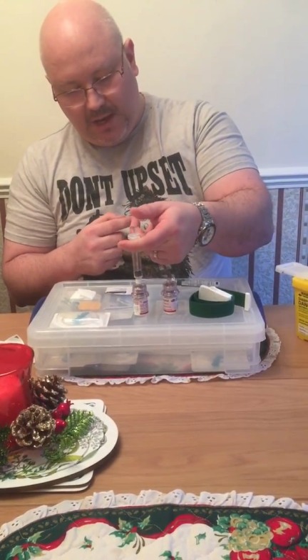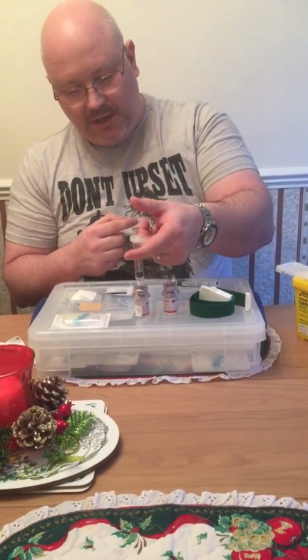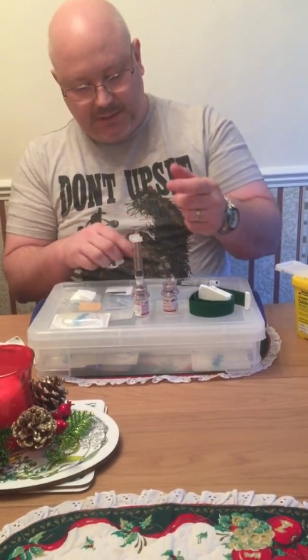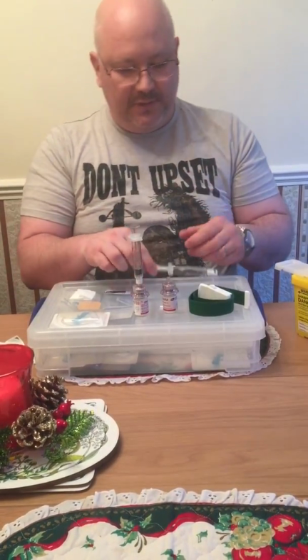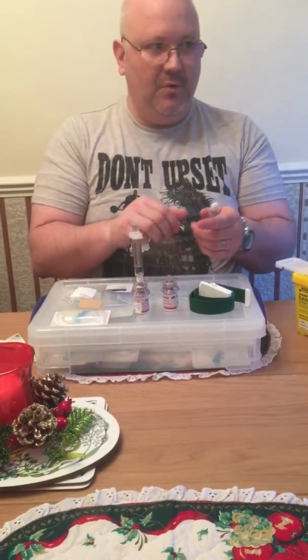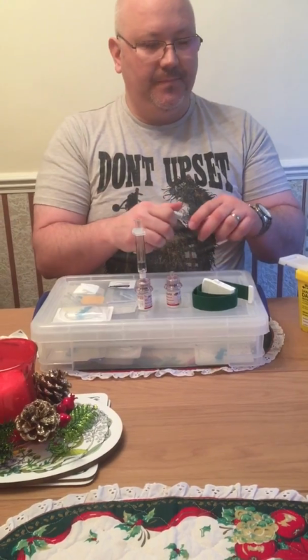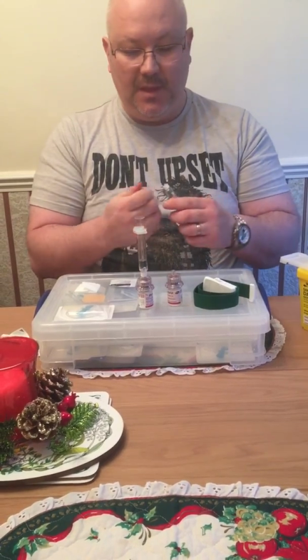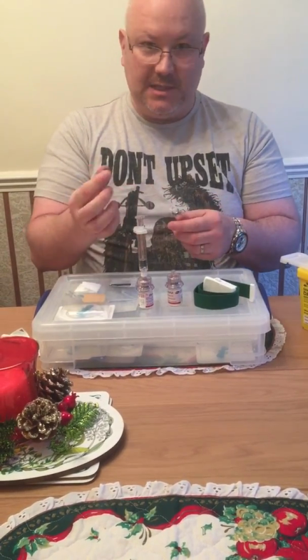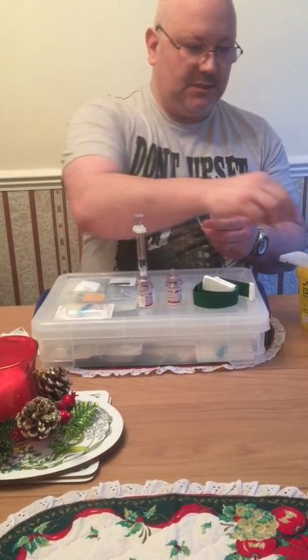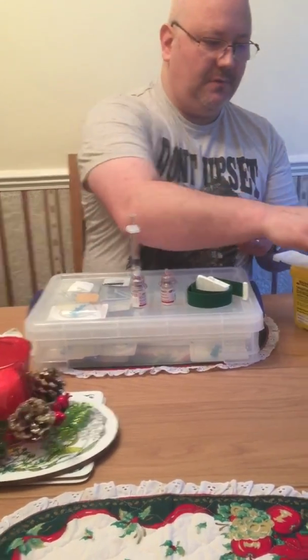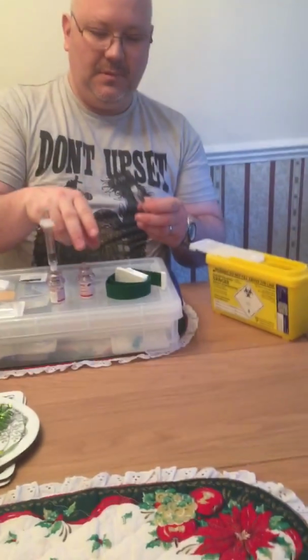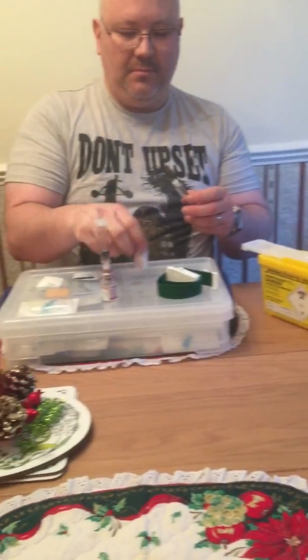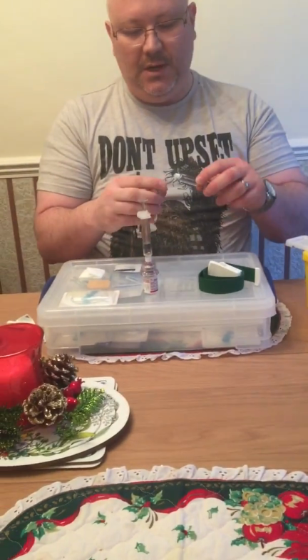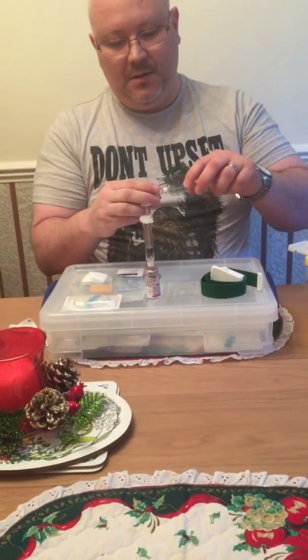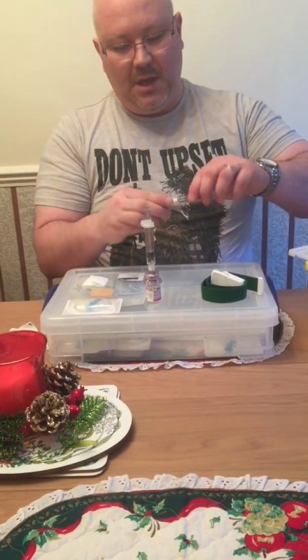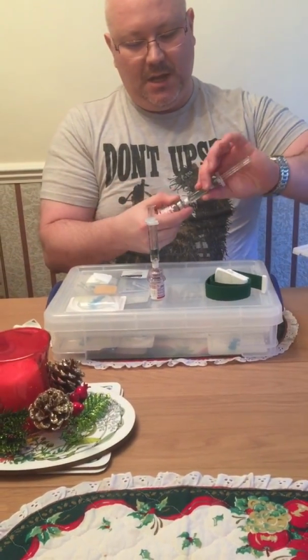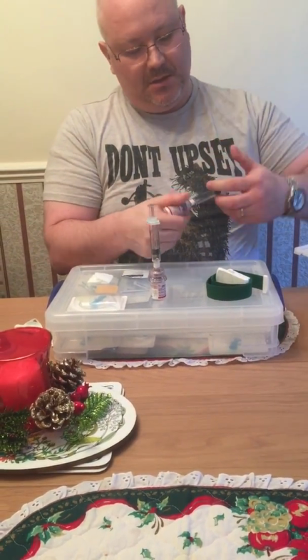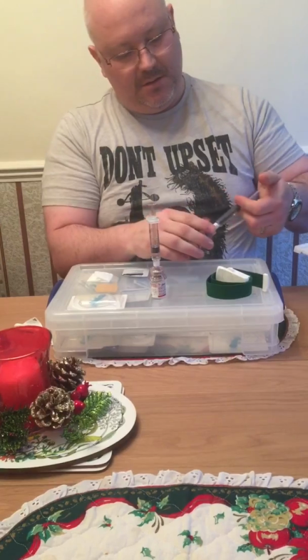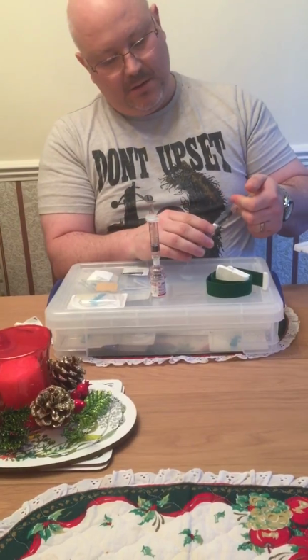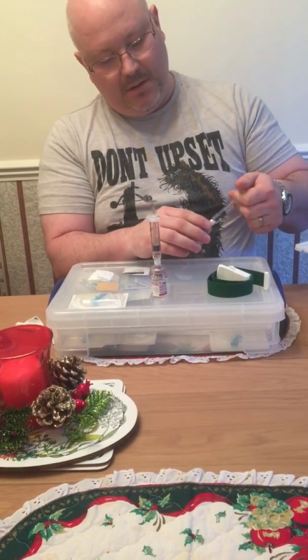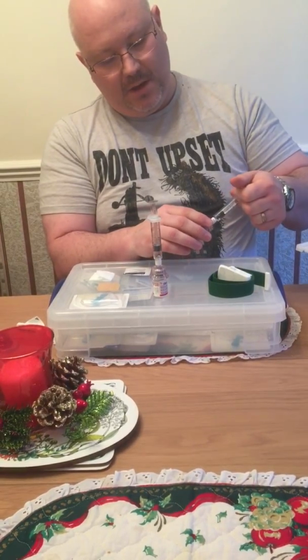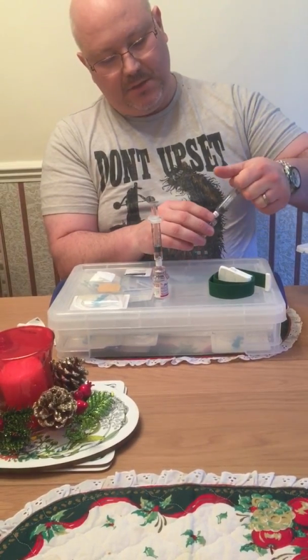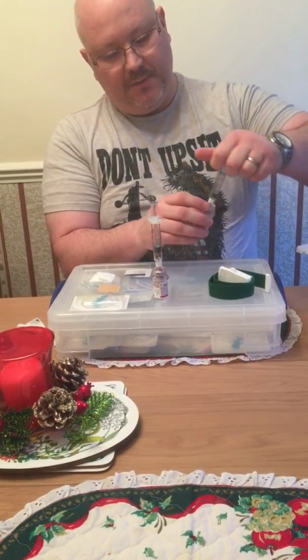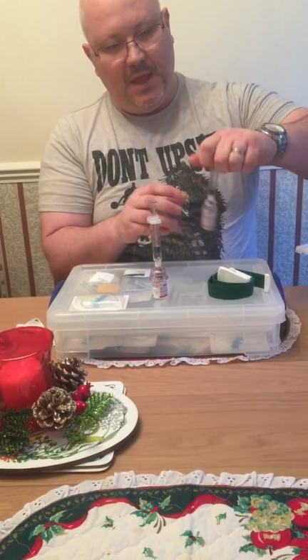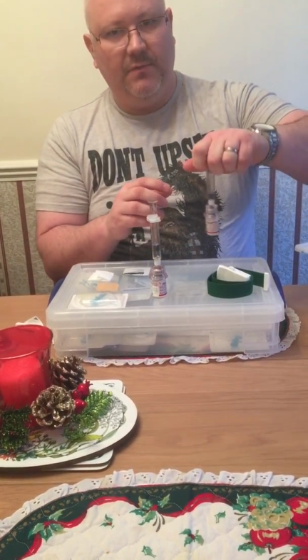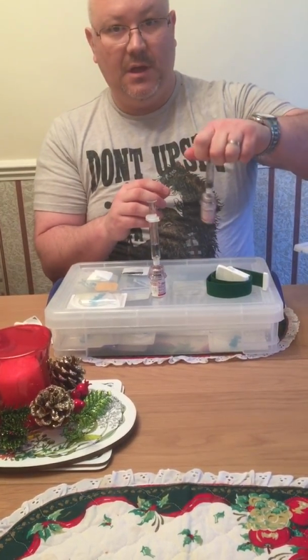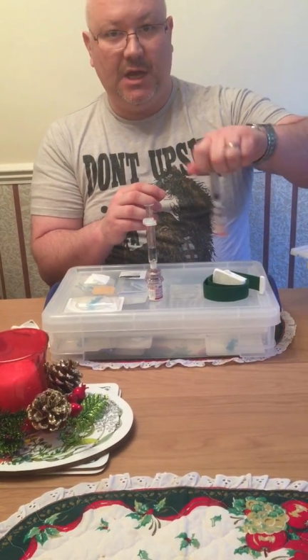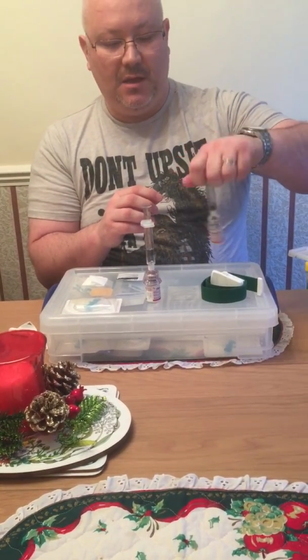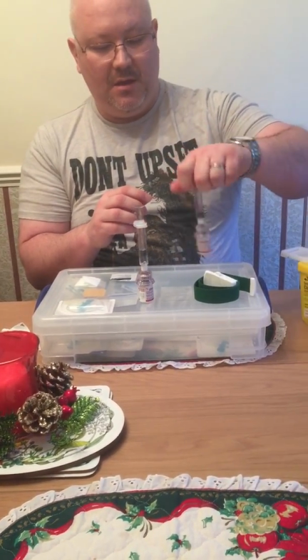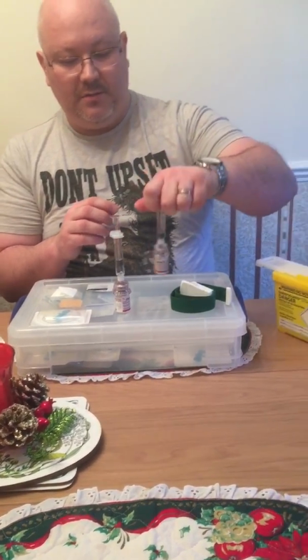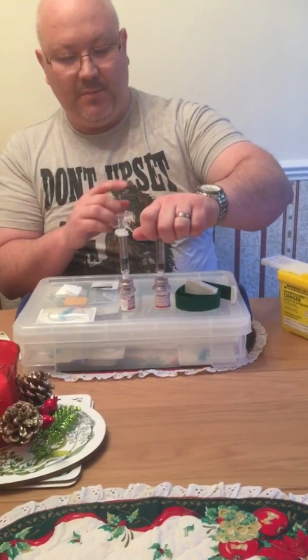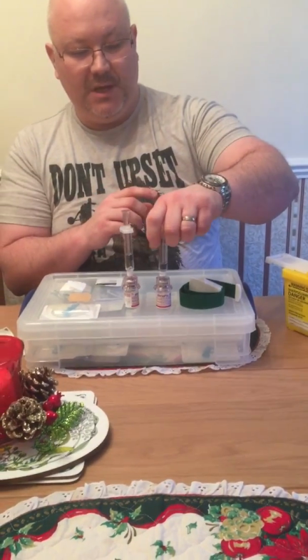I'm going to leave it there to dissolve a little bit more. Then snap the next top off, put it in, connect and do the same. Give it a shake for a little bit of mix.